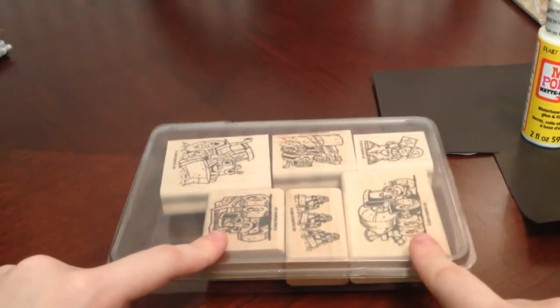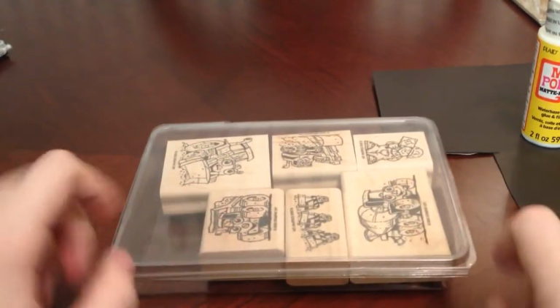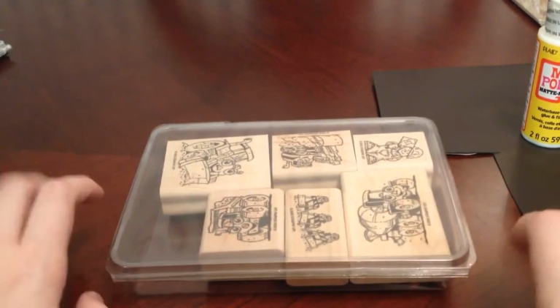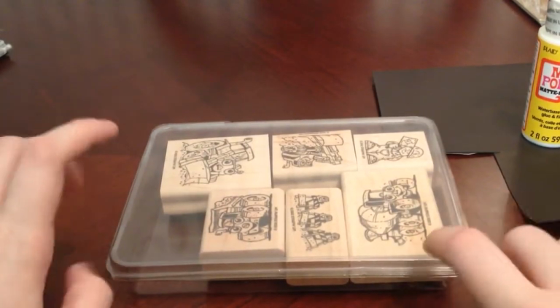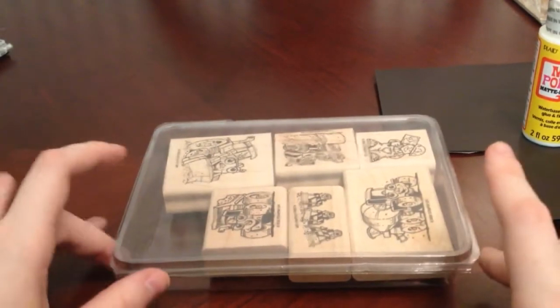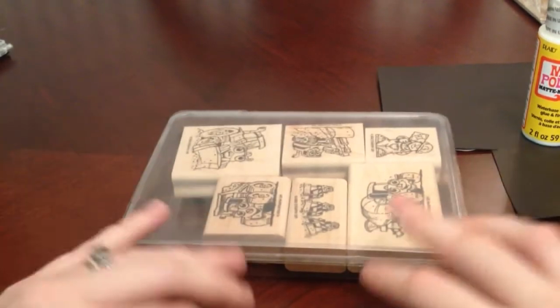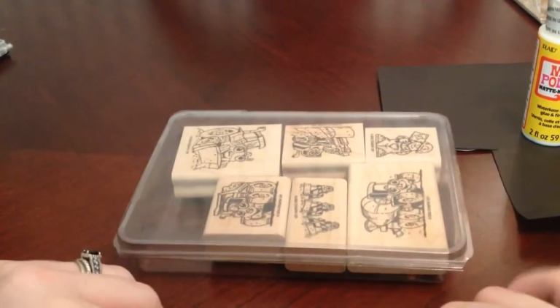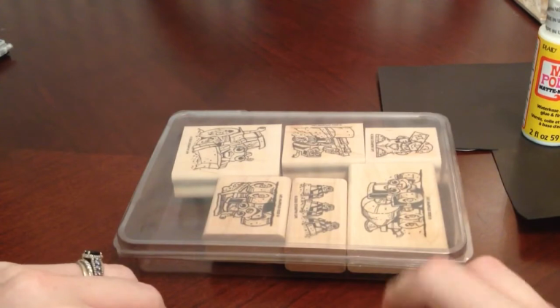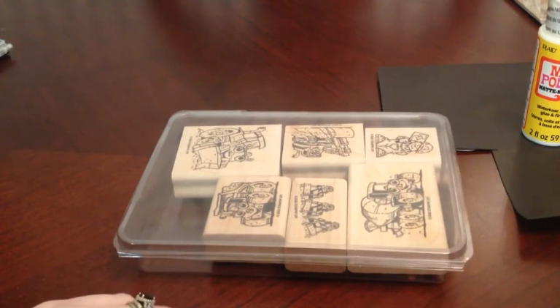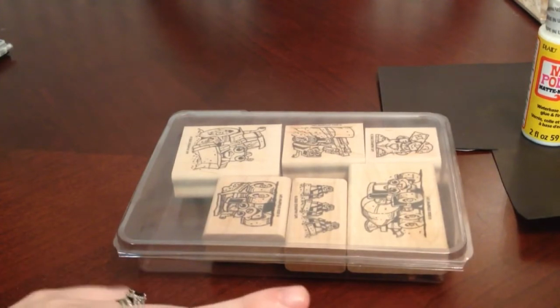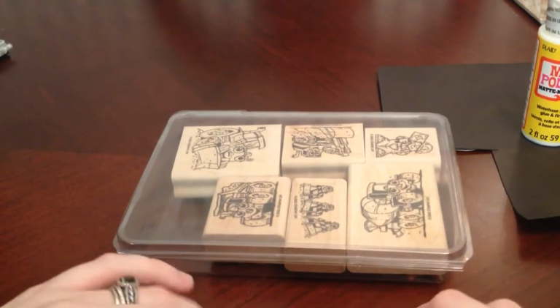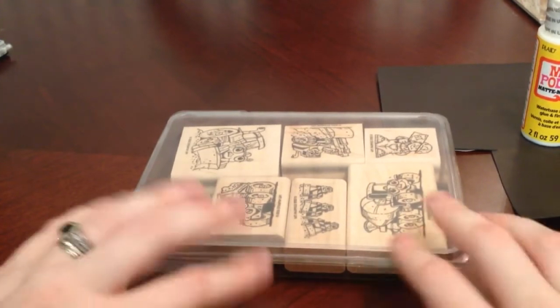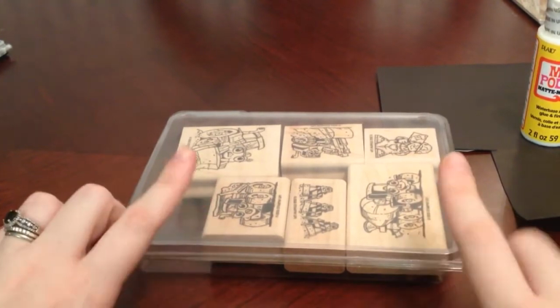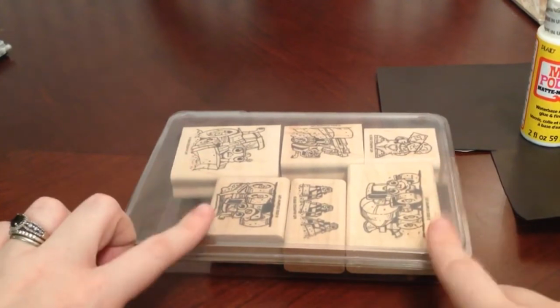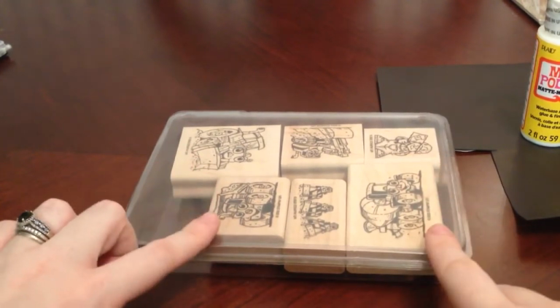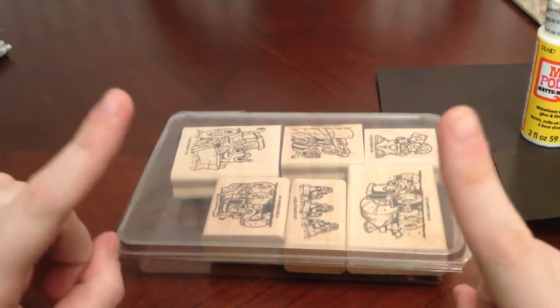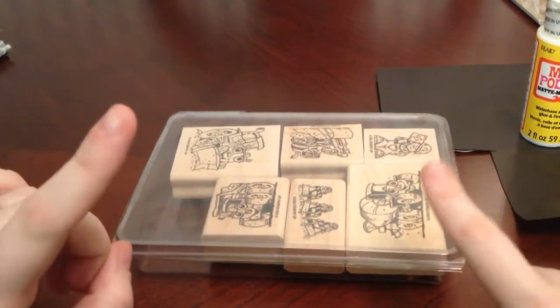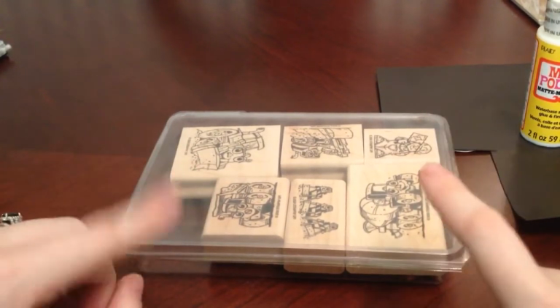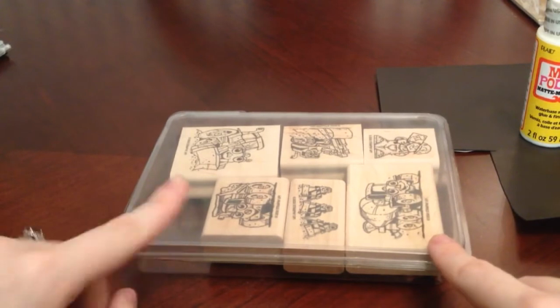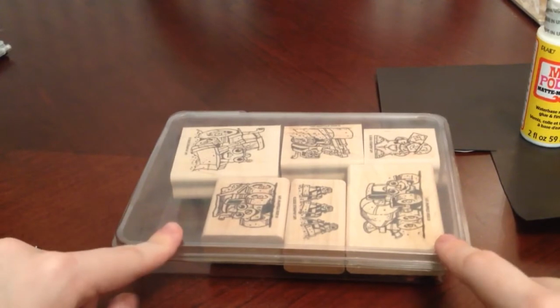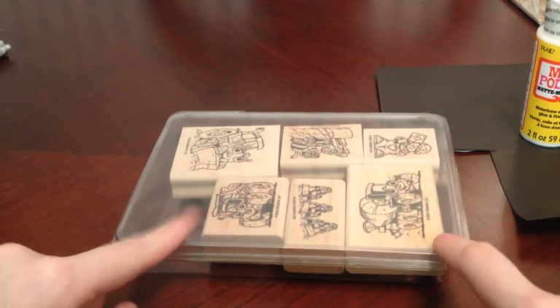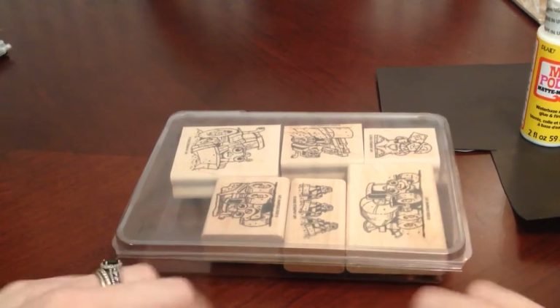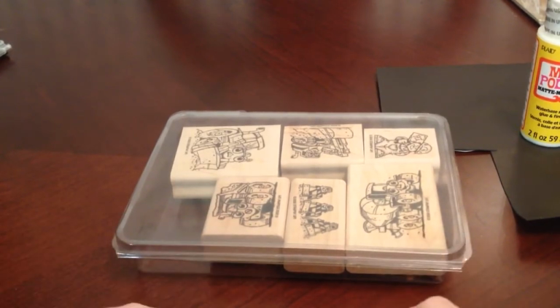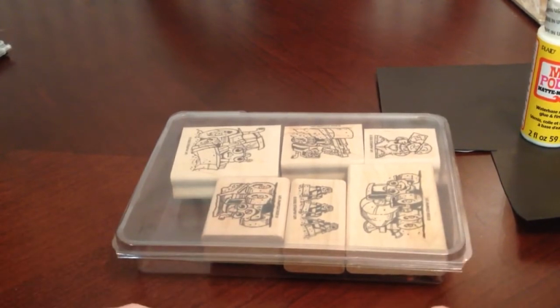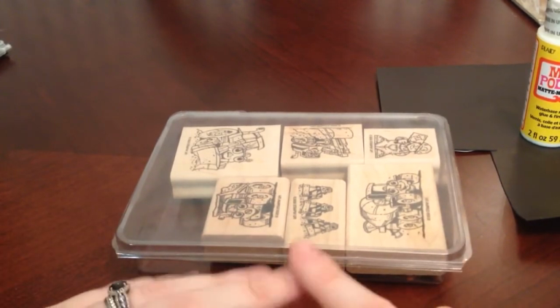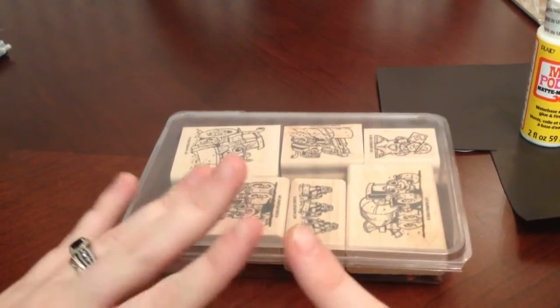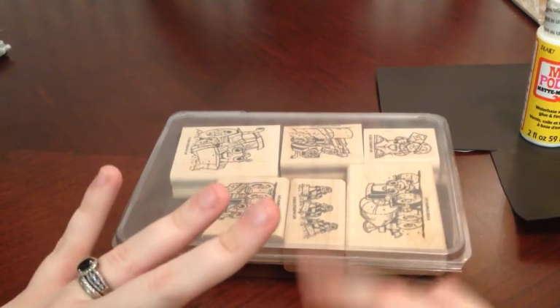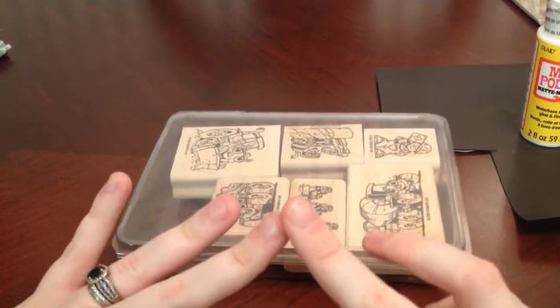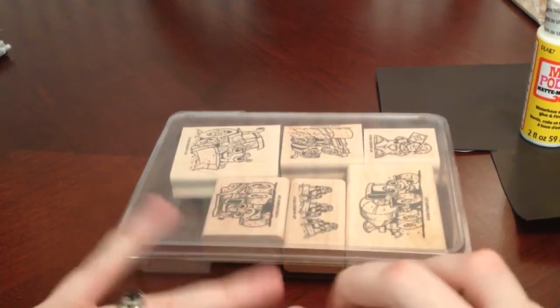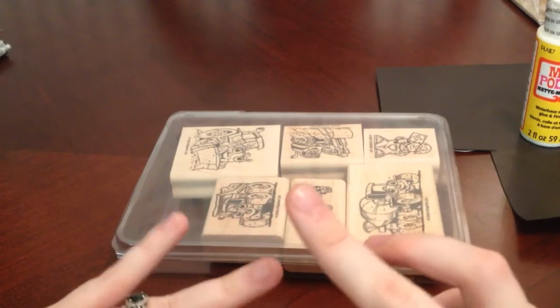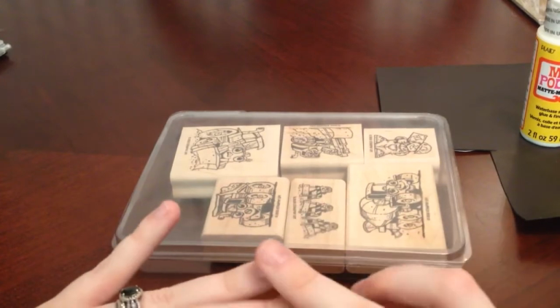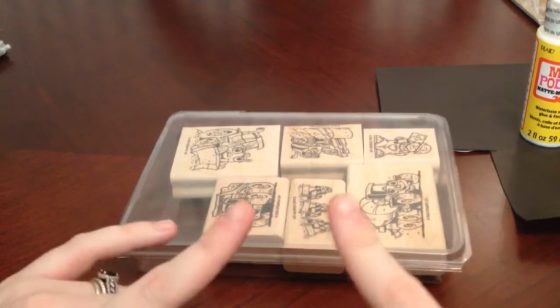Someone was selling a bunch of their old Stampin' Up! Stamp Sets, and I got several. And this was one of them, because I do have a three-year-old little boy, and he is very much into trucks, planes, and dinosaurs.